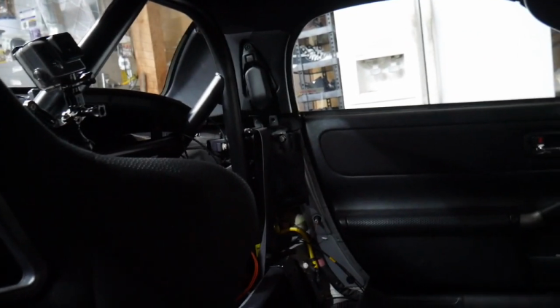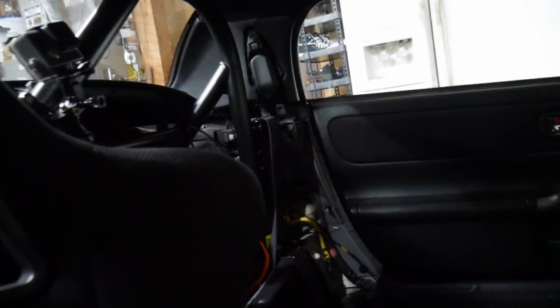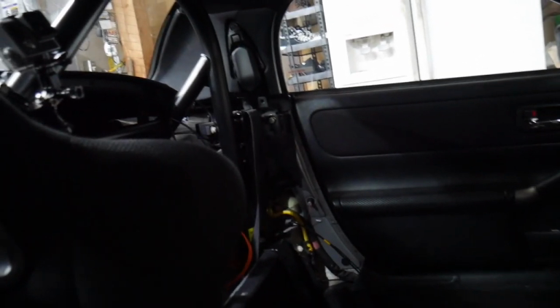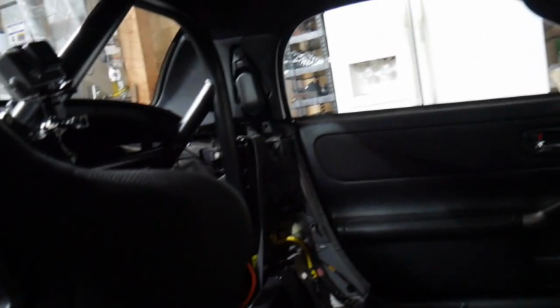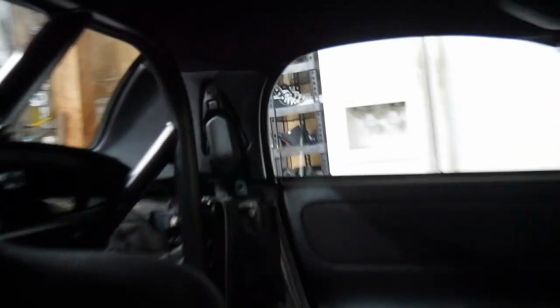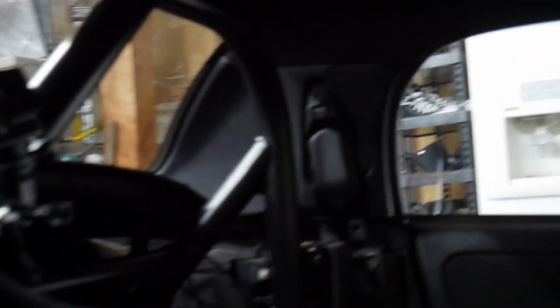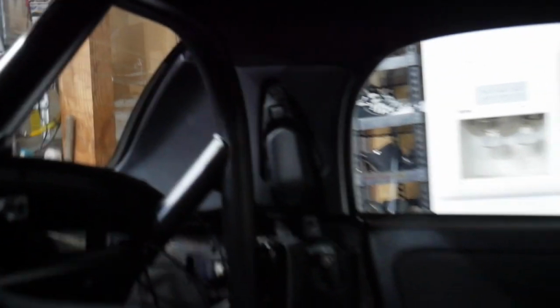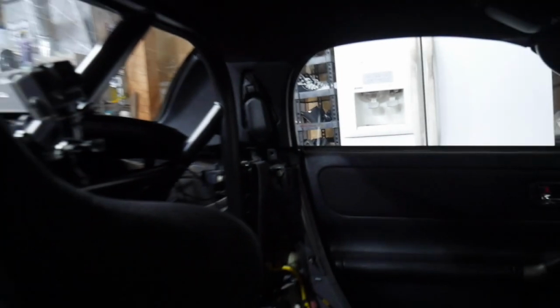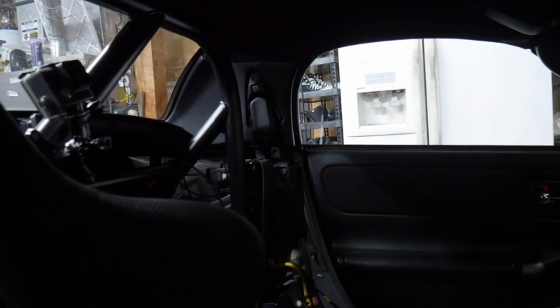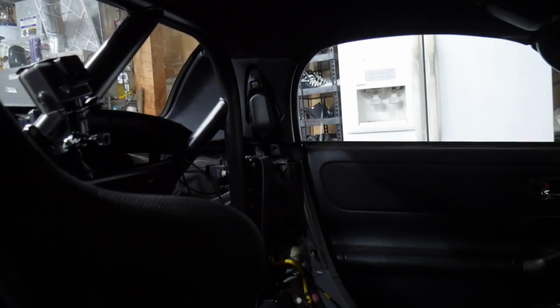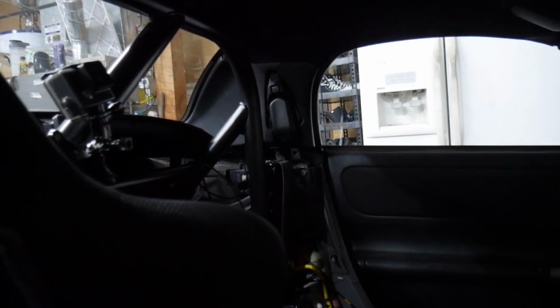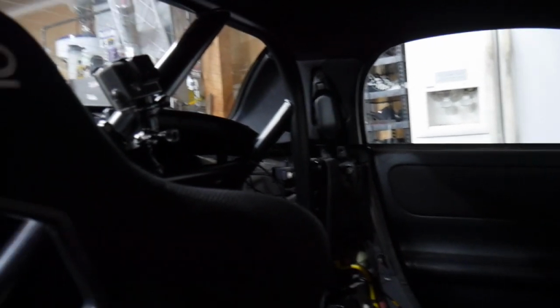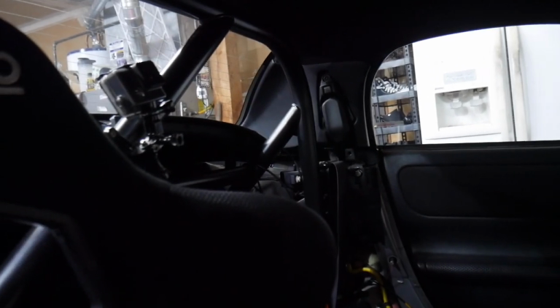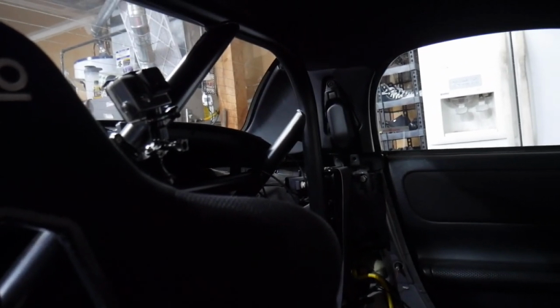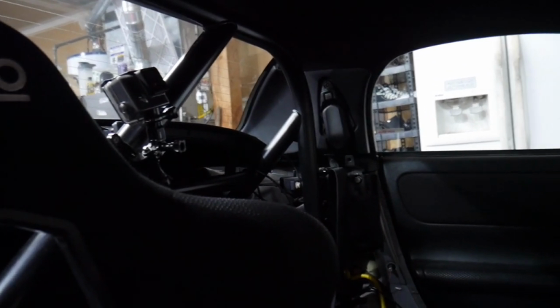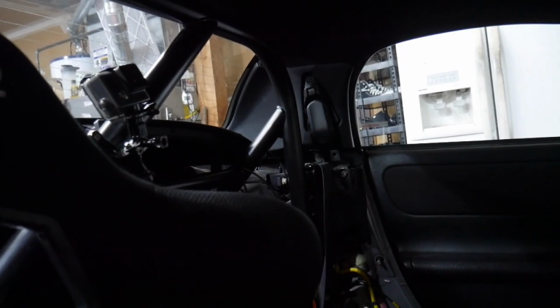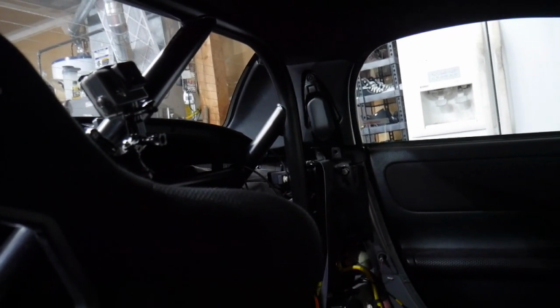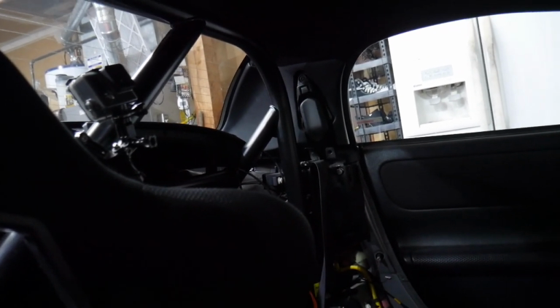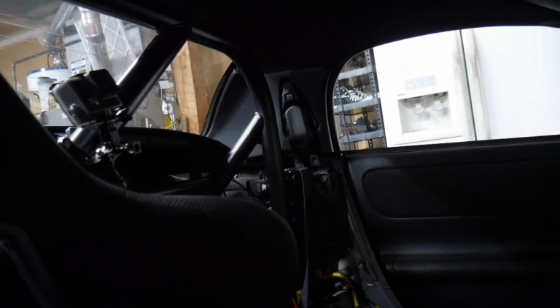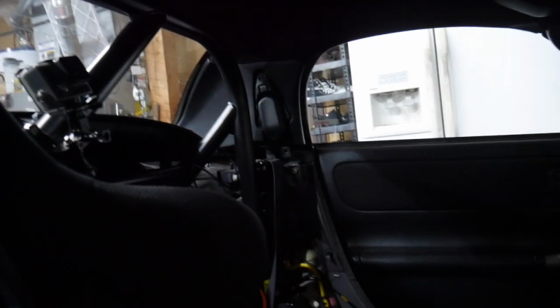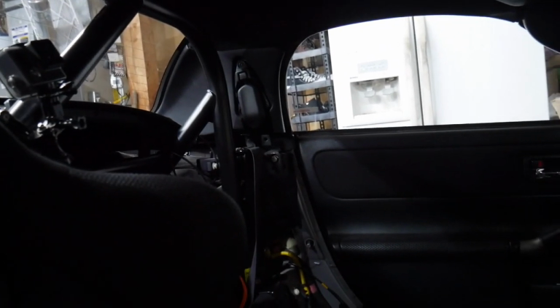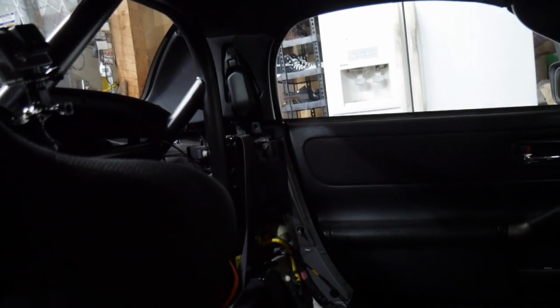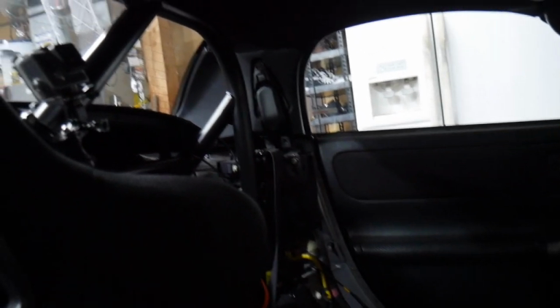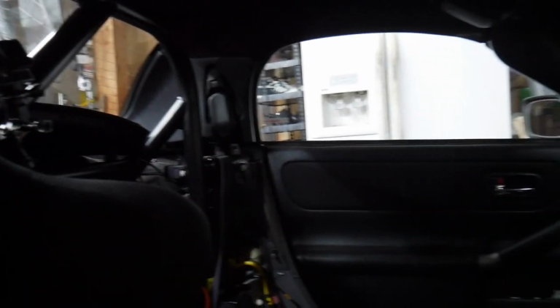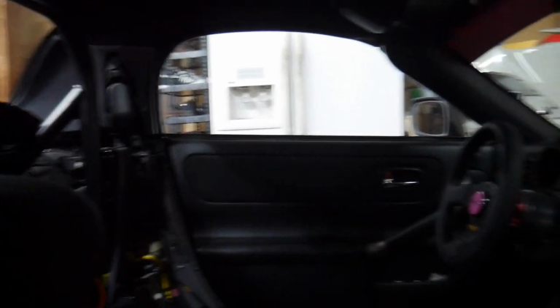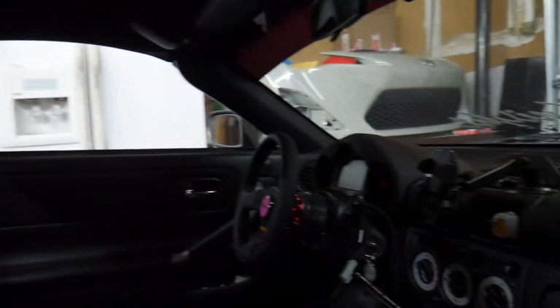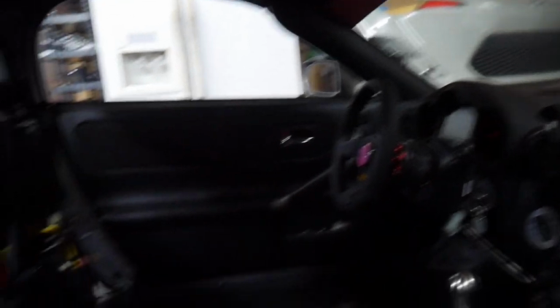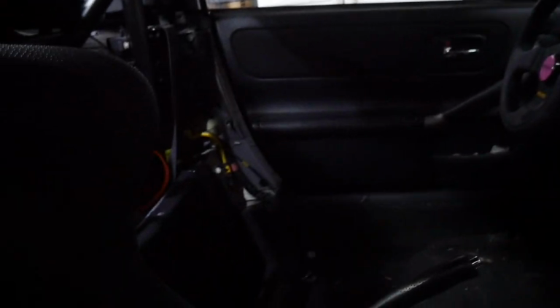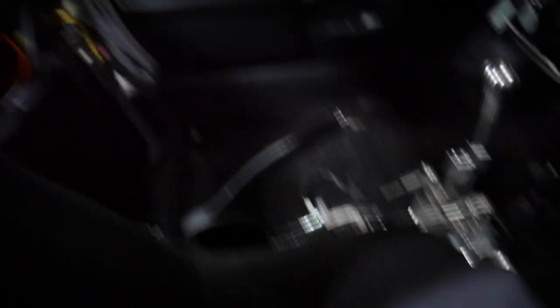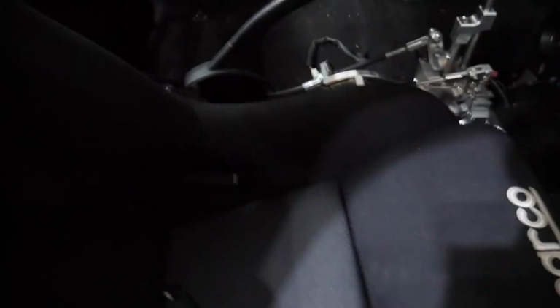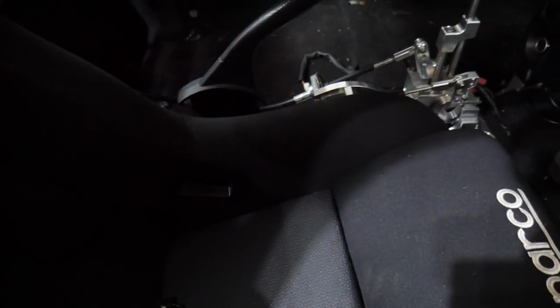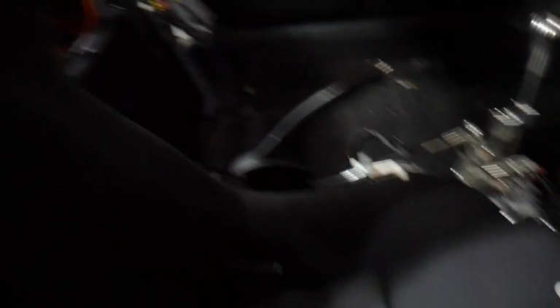This is an OEM finicade, so that's why there are those latches and it looks really, really clean. There are a few different companies that have different options — I'm not sure how those reinstall. But this is just for the OEM finicade, which I was lucky enough to get.